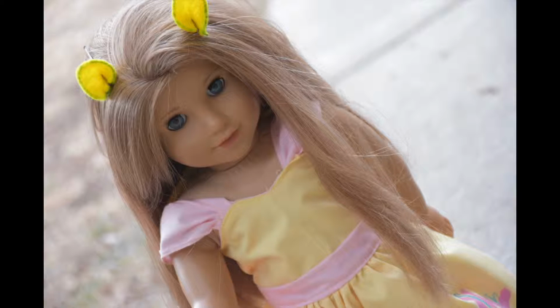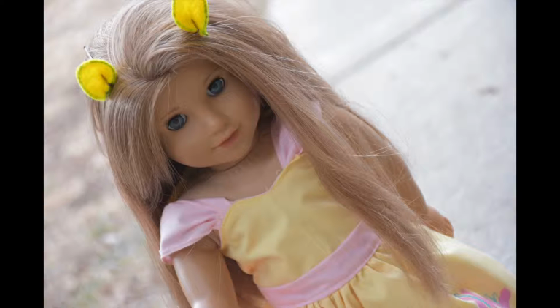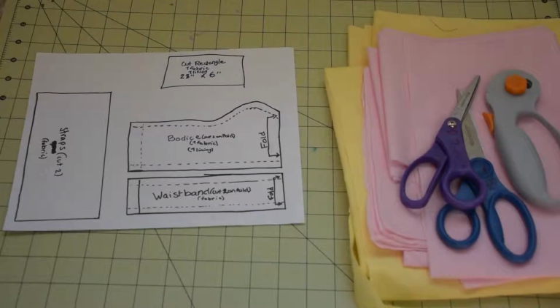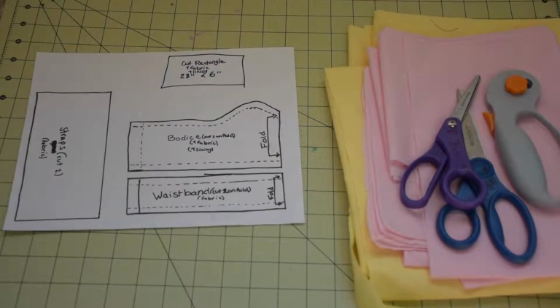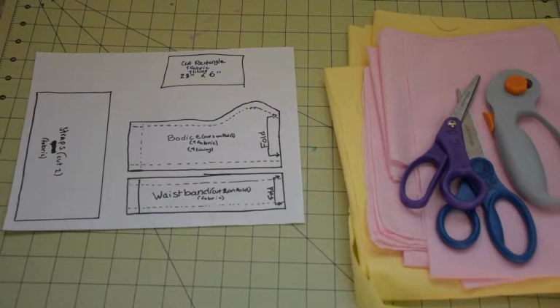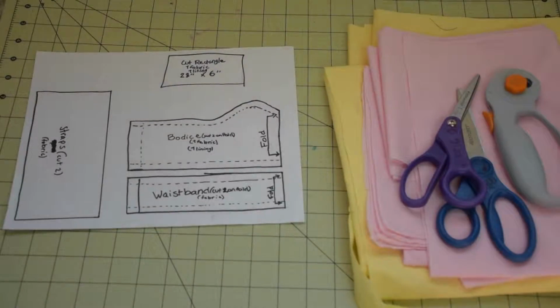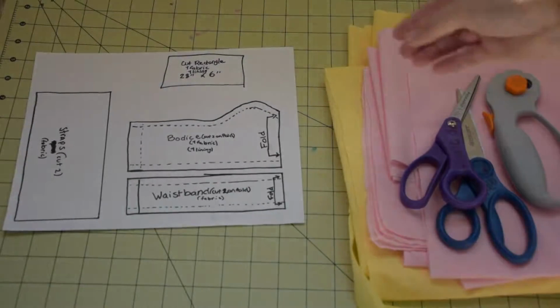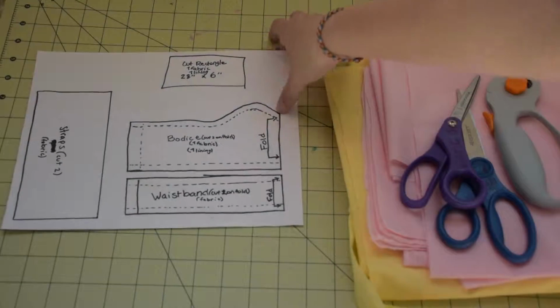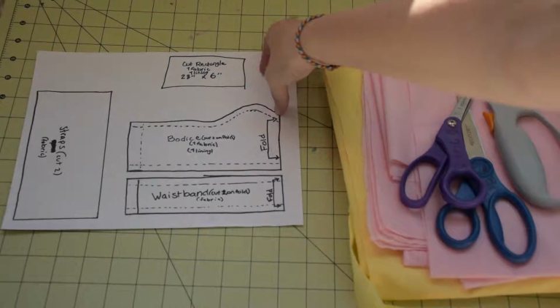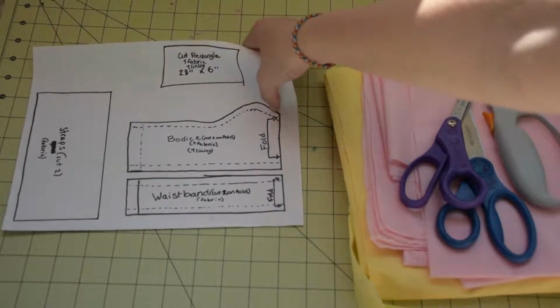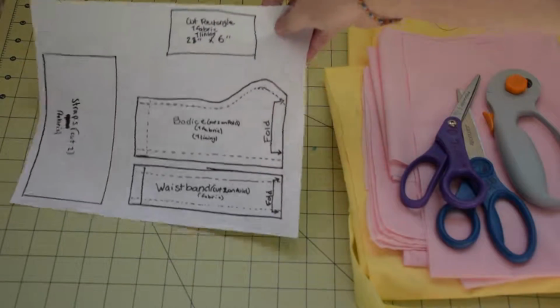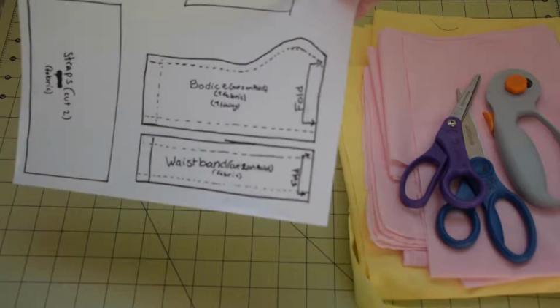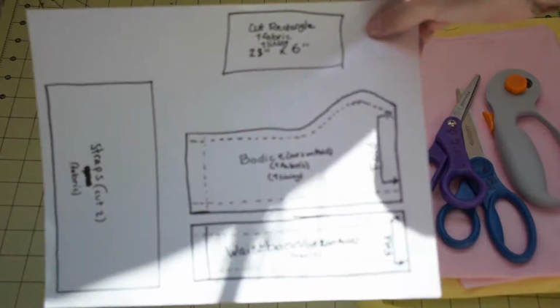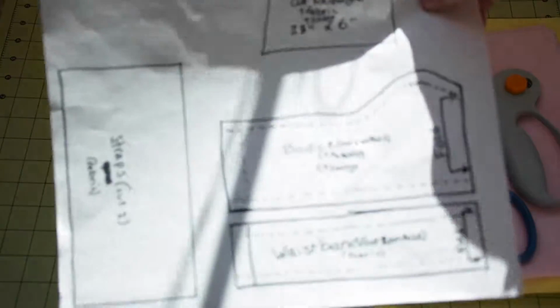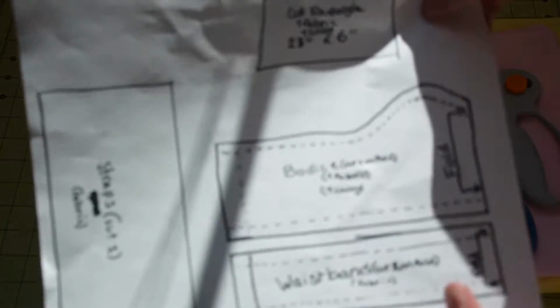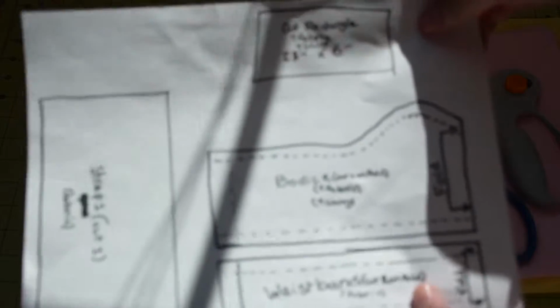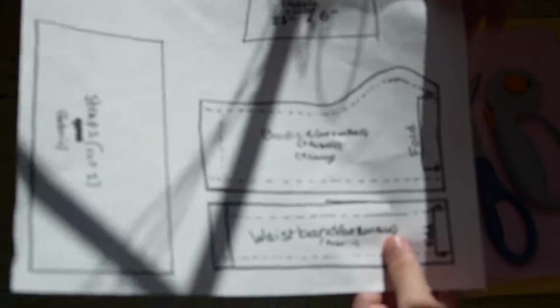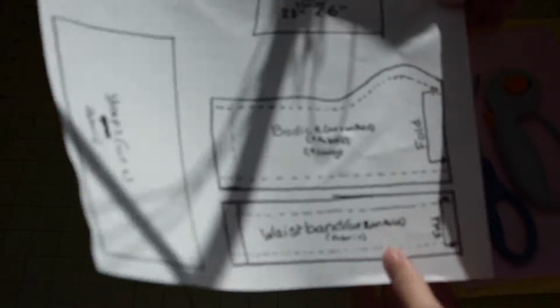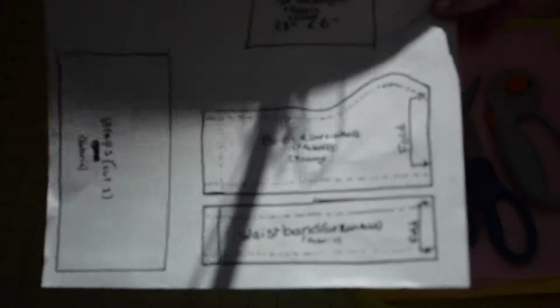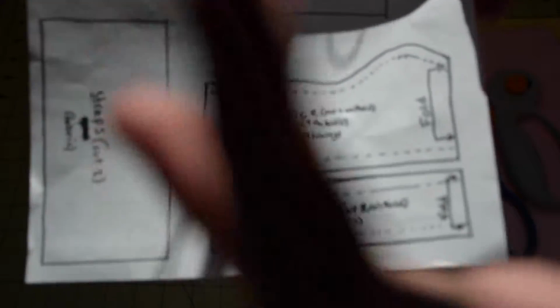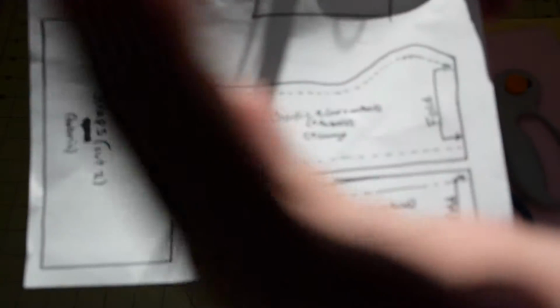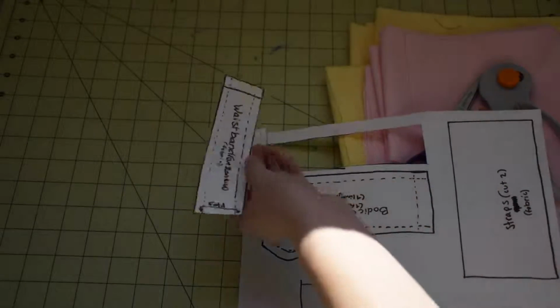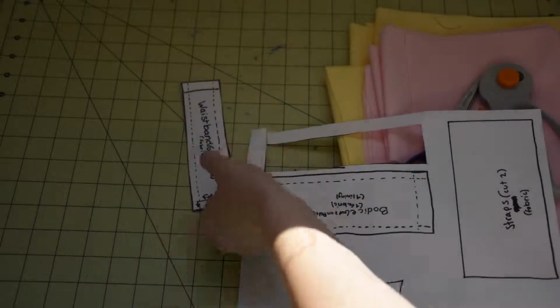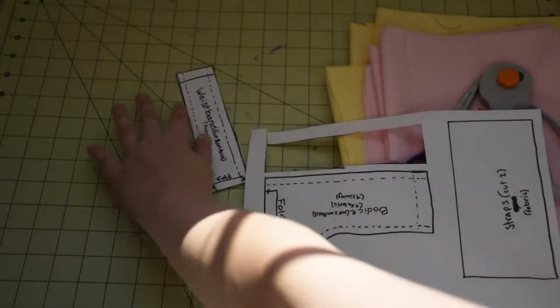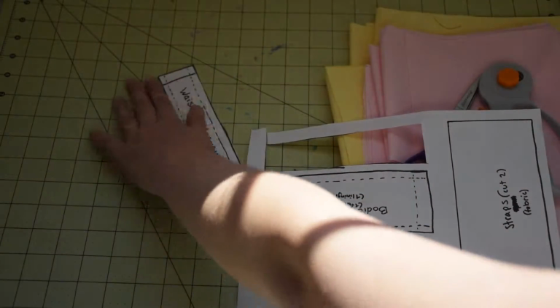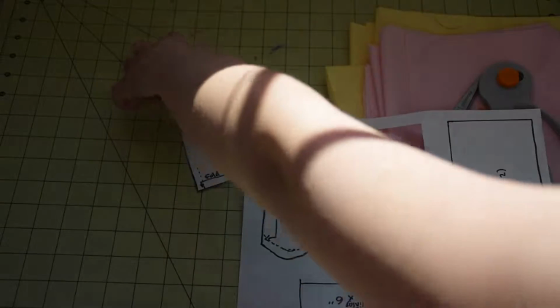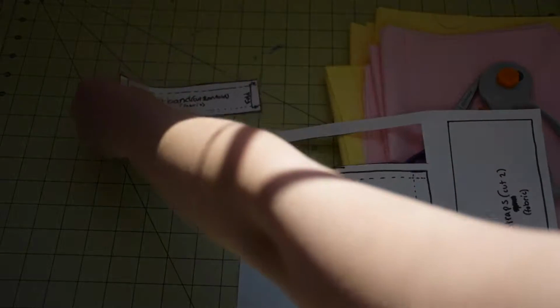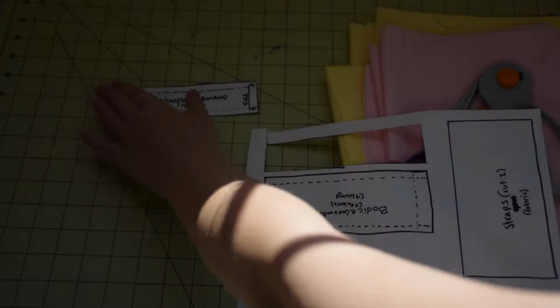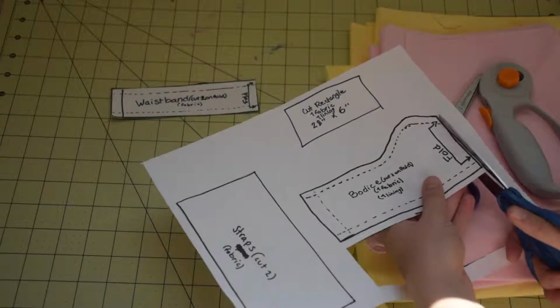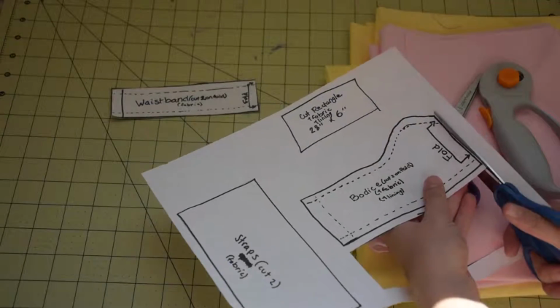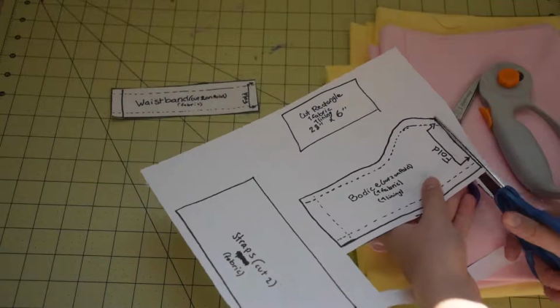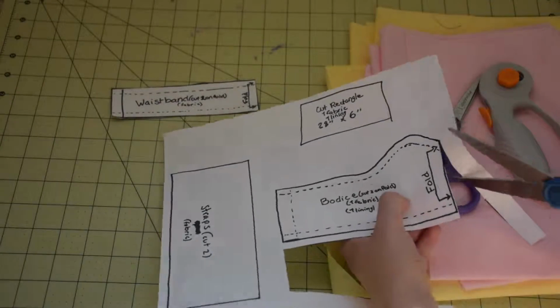To make this, you're going to need yellow and pink fabric — here I just used some cotton — a zipper, some lace, paper scissors, fabric scissors, pins, a sewing machine, and the pattern, which I will put a link for in the description.